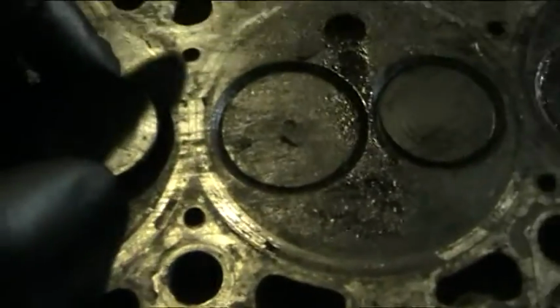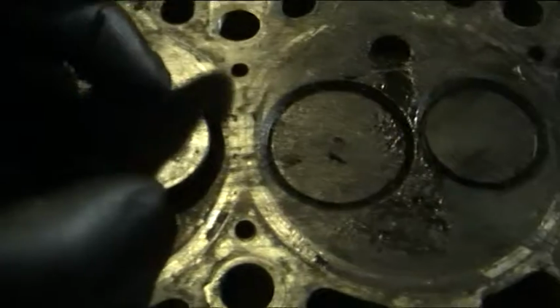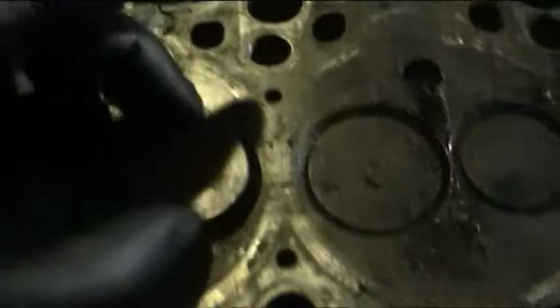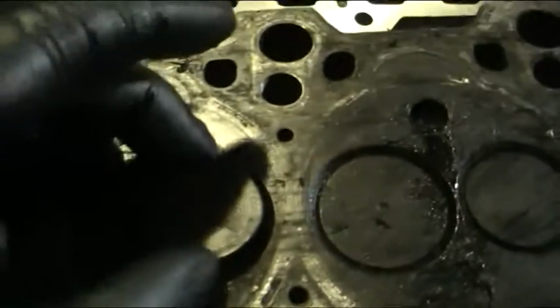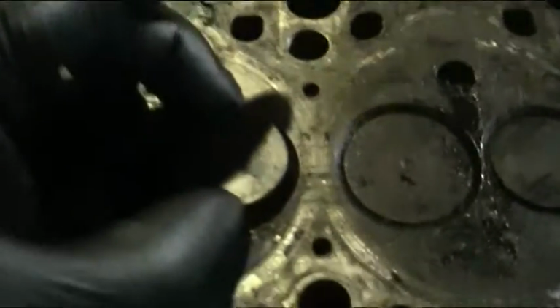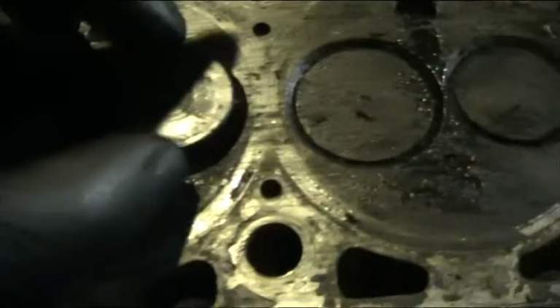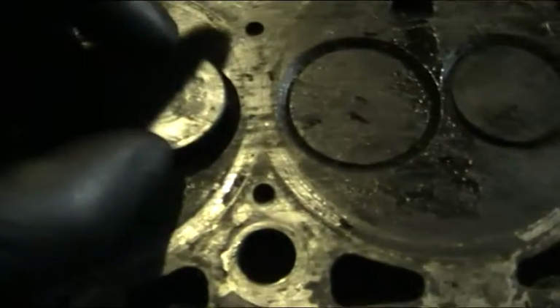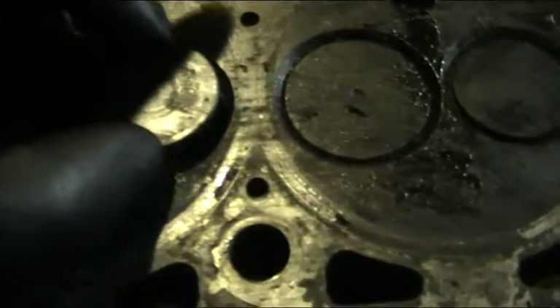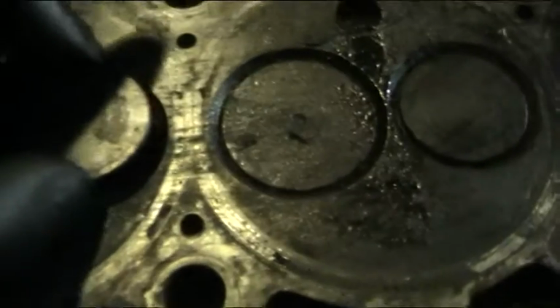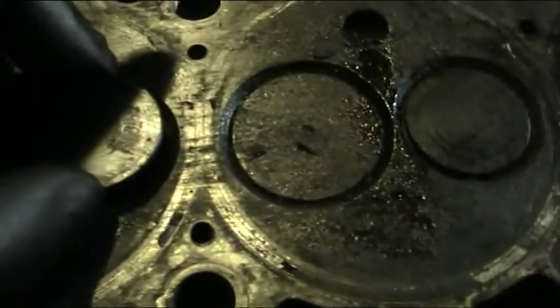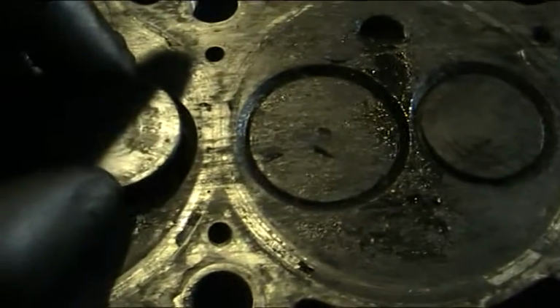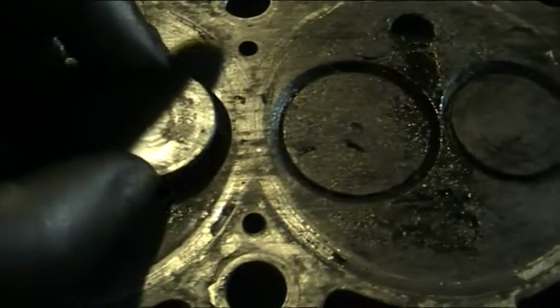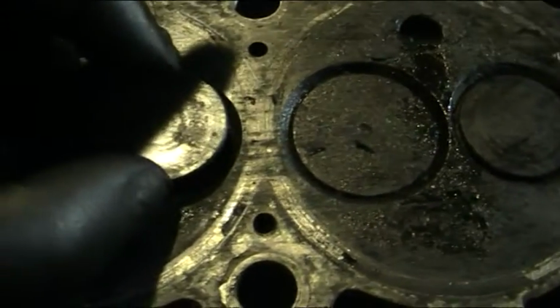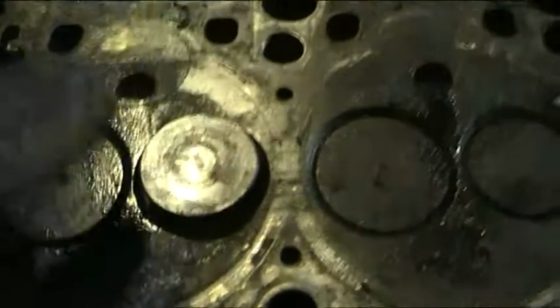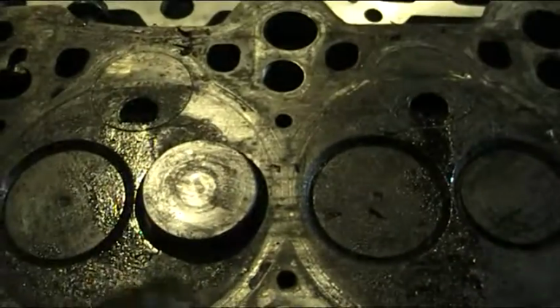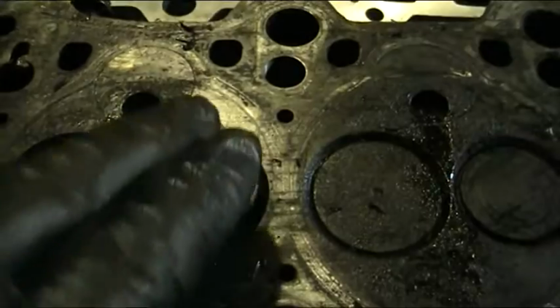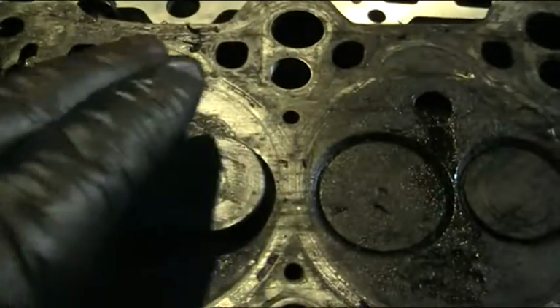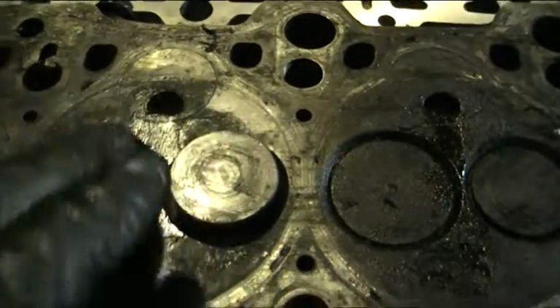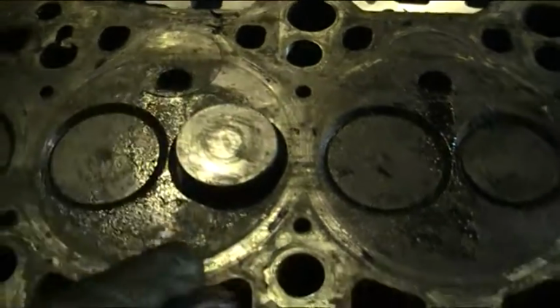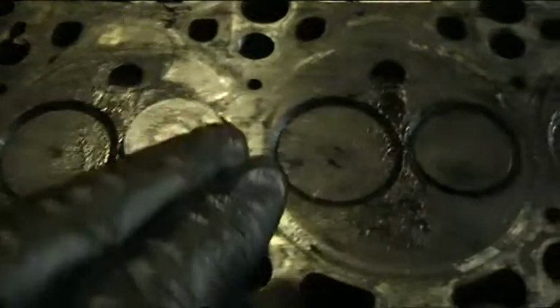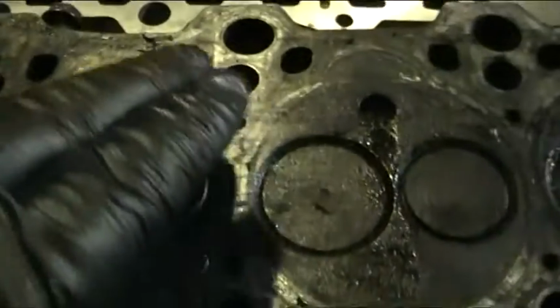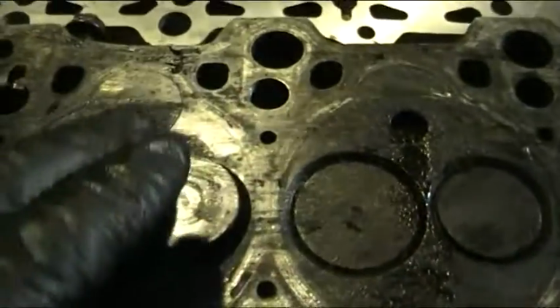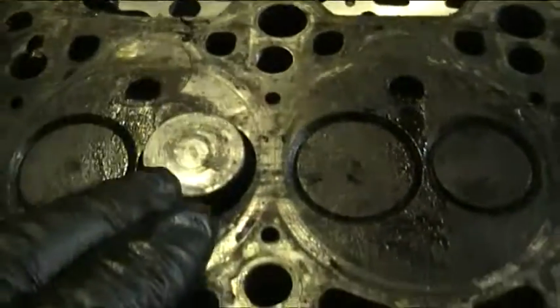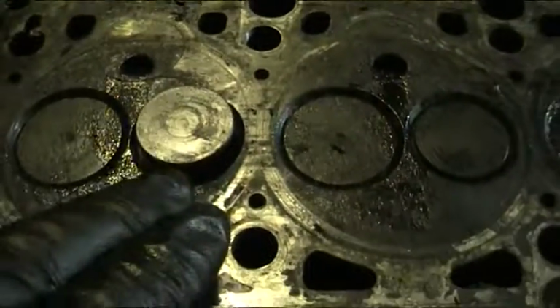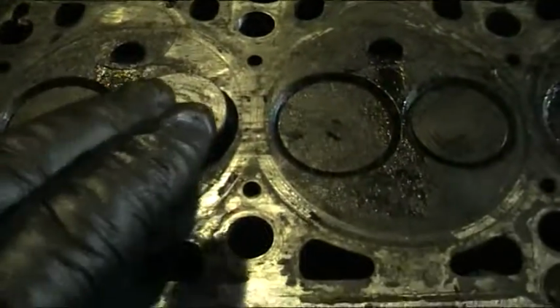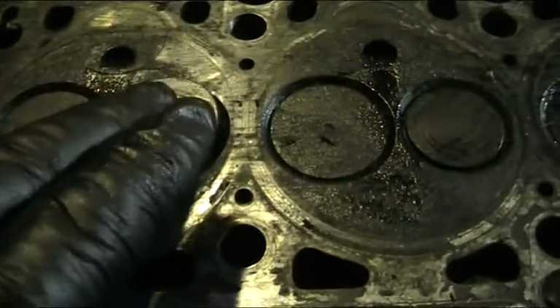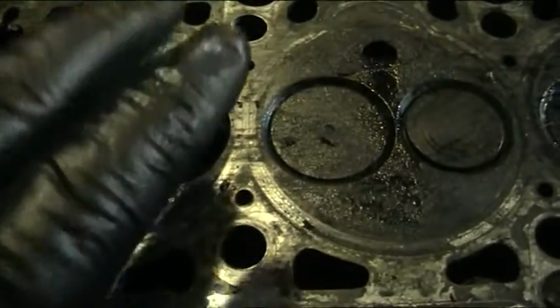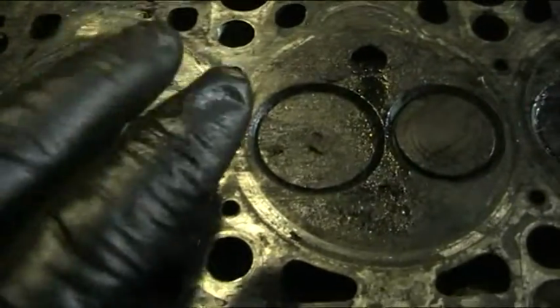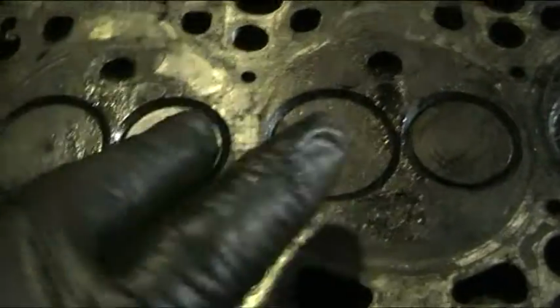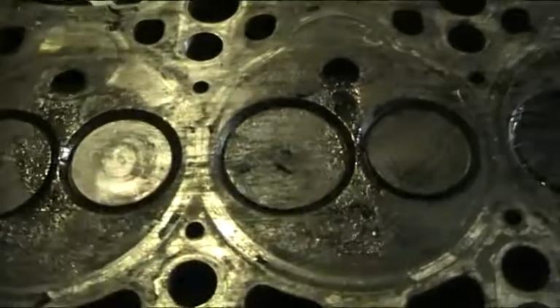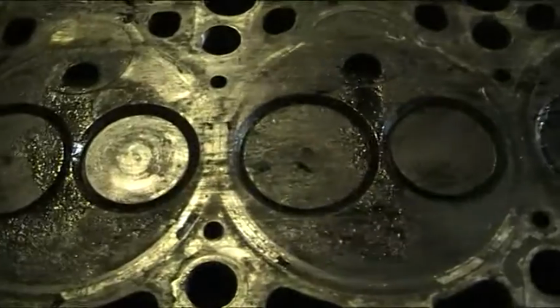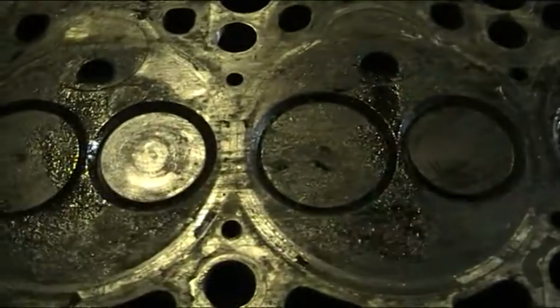But also, as this engine's running, this valve is rocking like this, and in turn it's wearing an egg-shaped valve seat, which when the valve shuts, it doesn't seal.